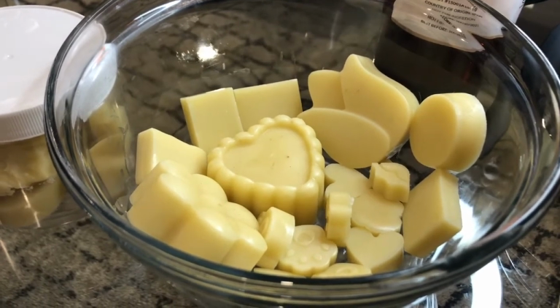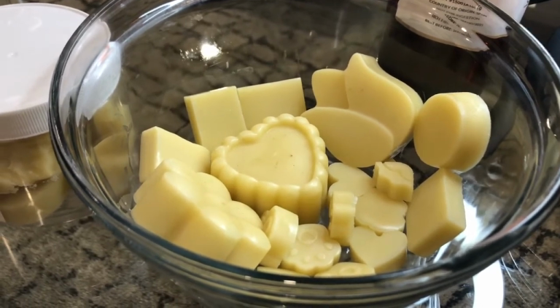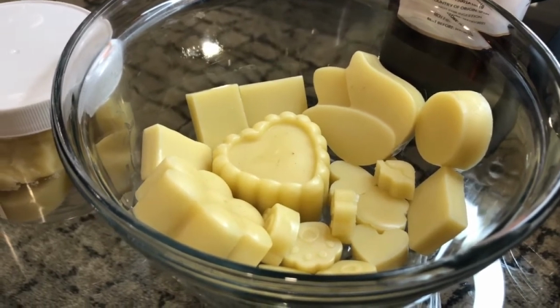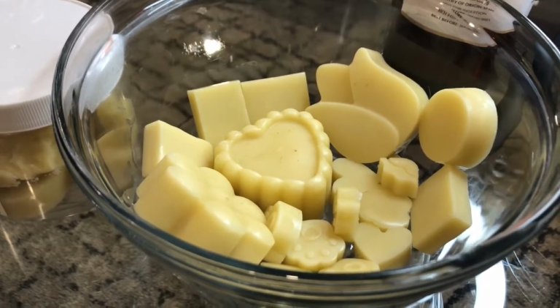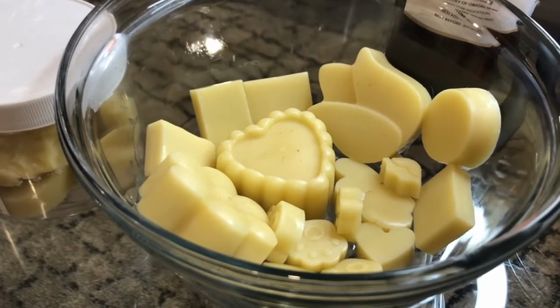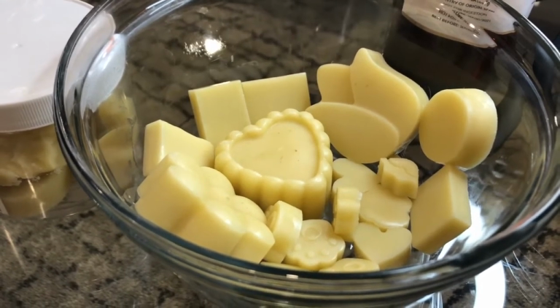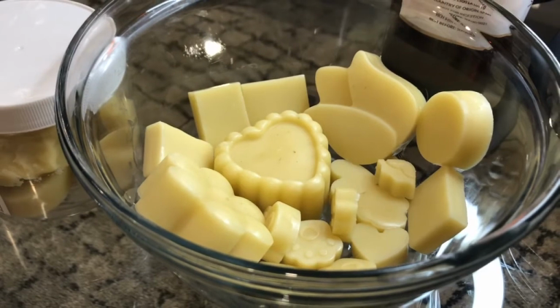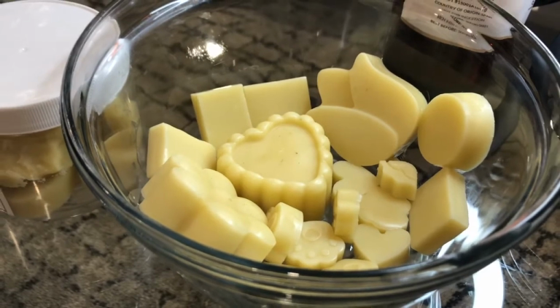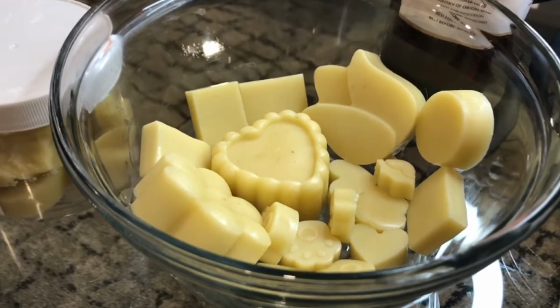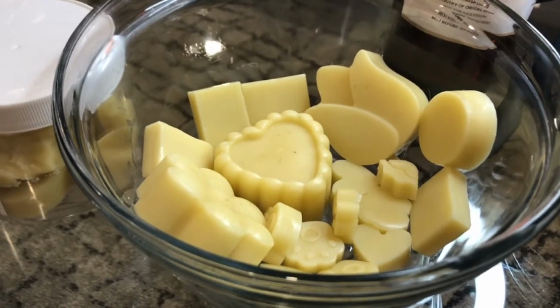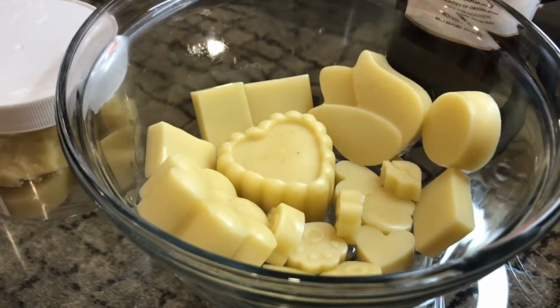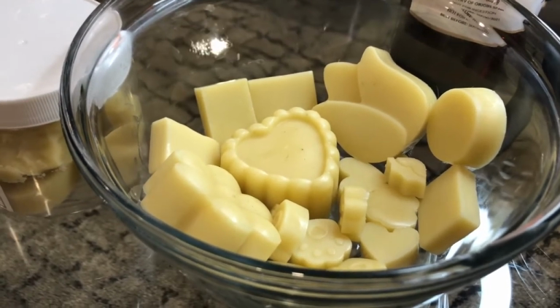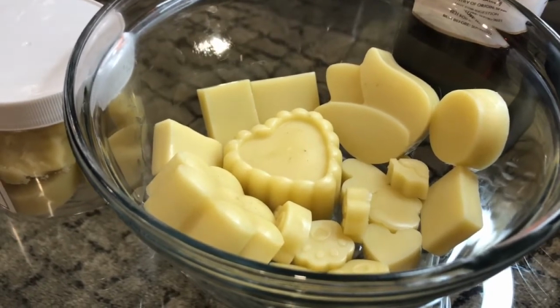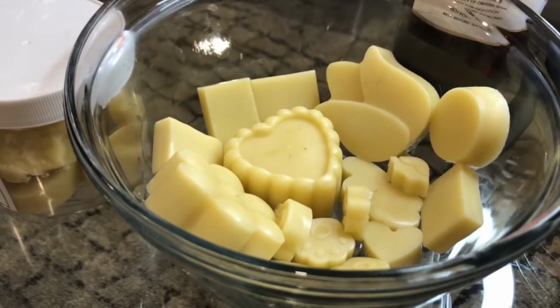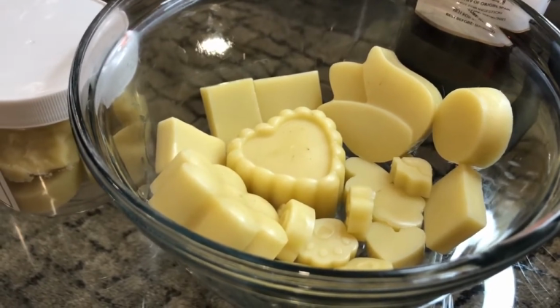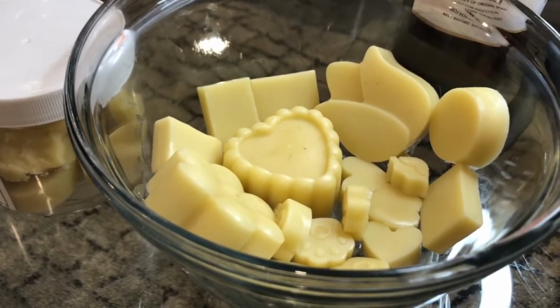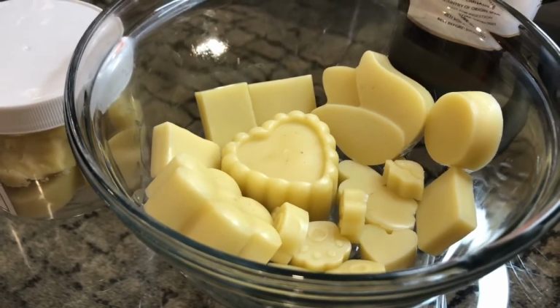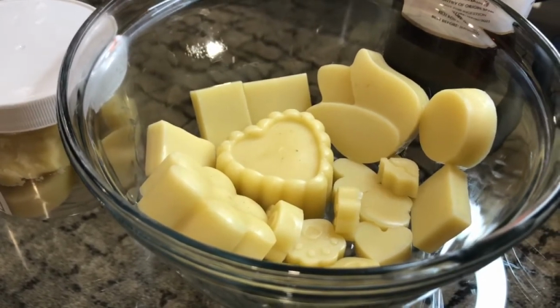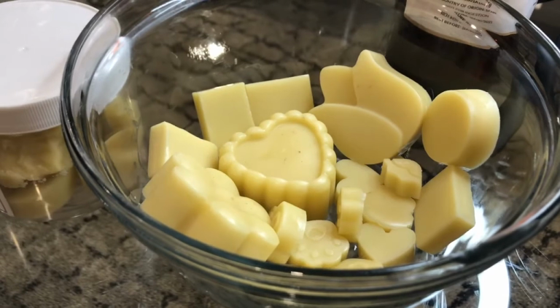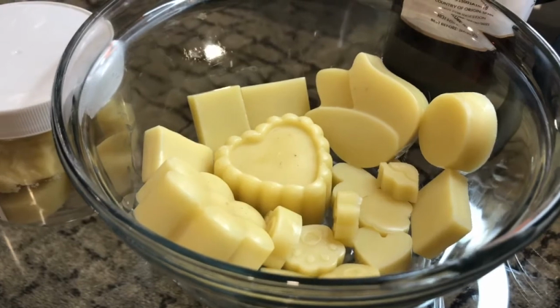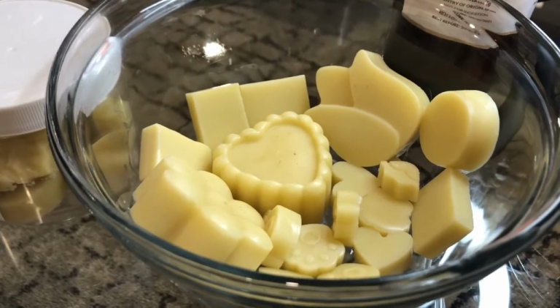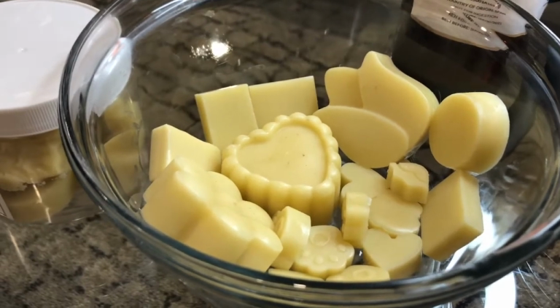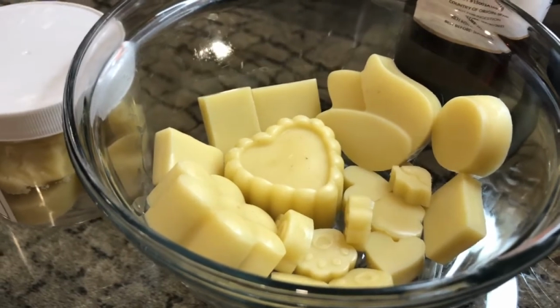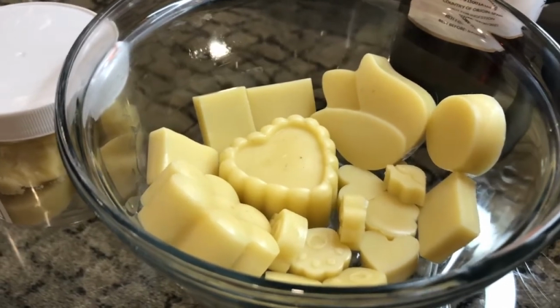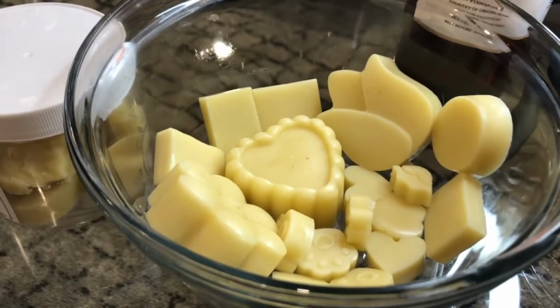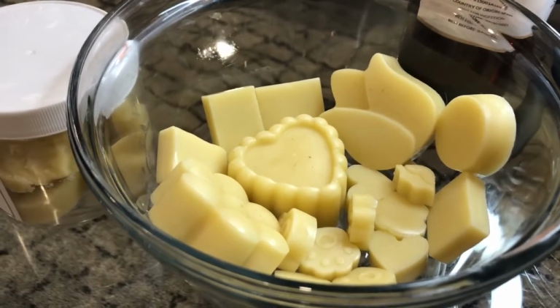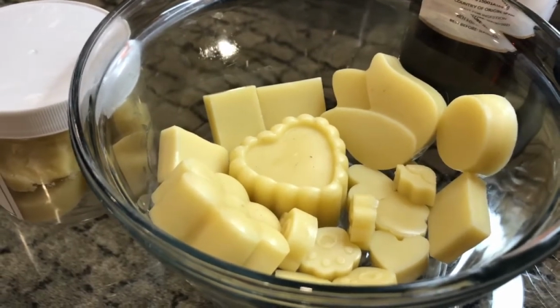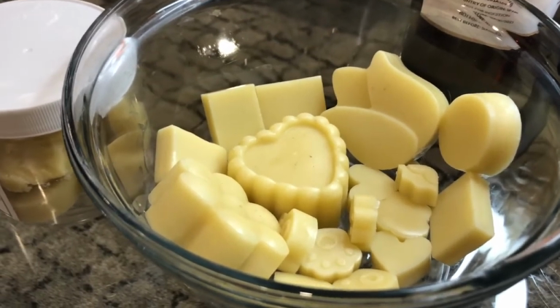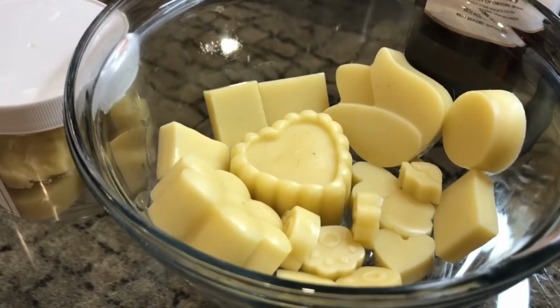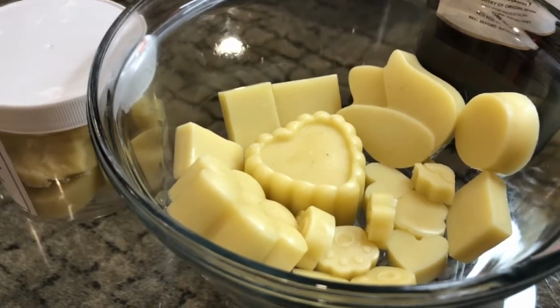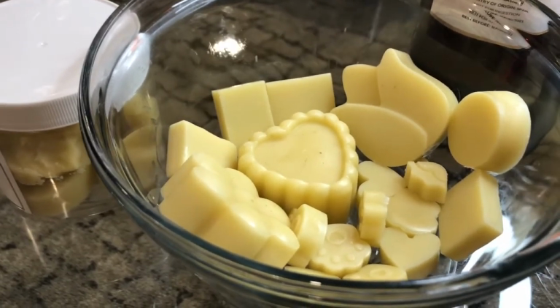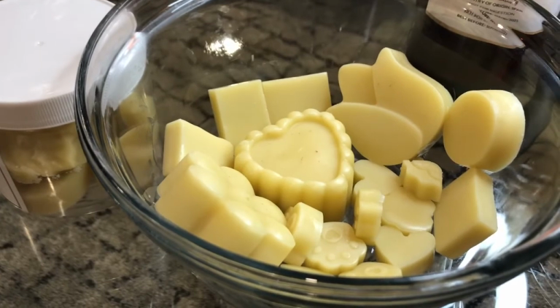My lotion bars come in very different sizes and shapes, and I can combine them as requested, whether it's for women or for men.